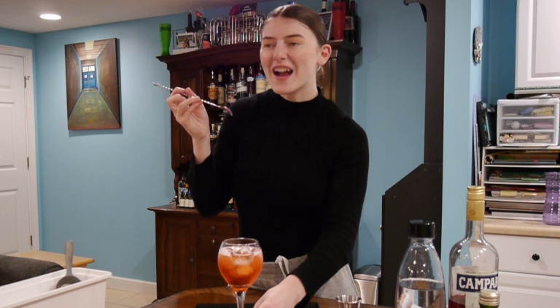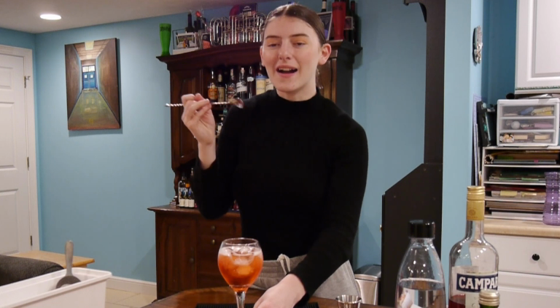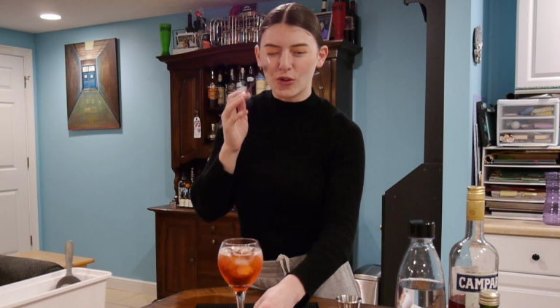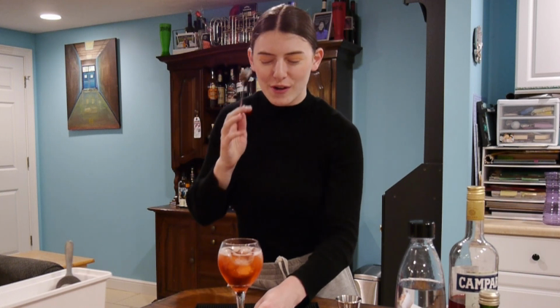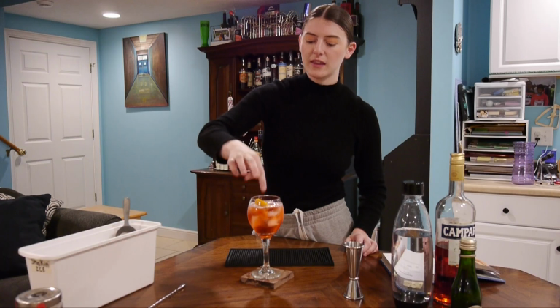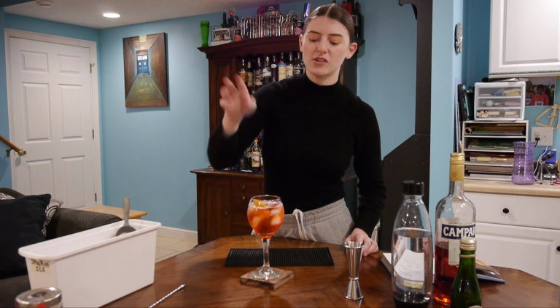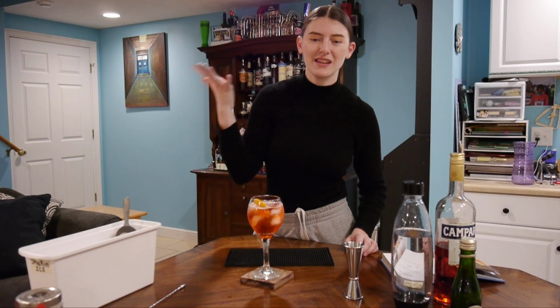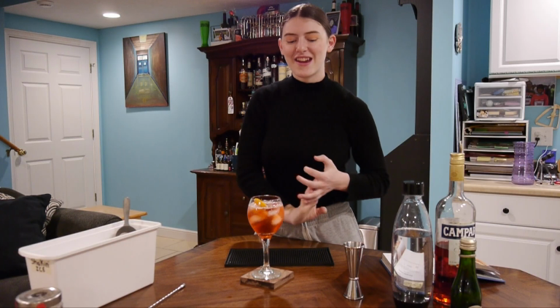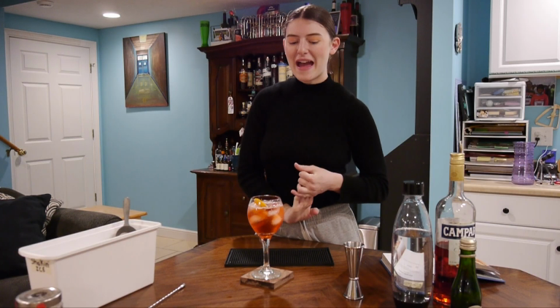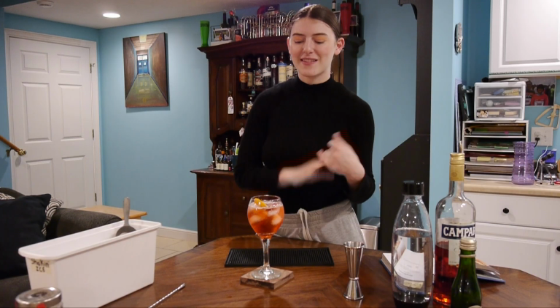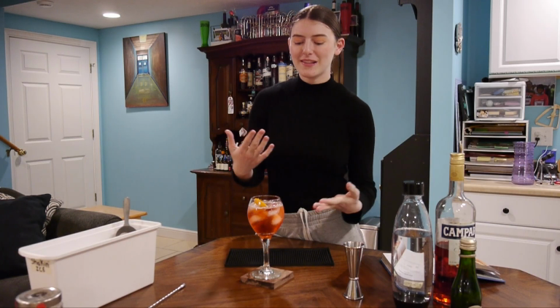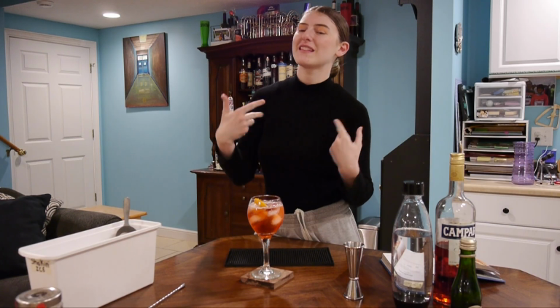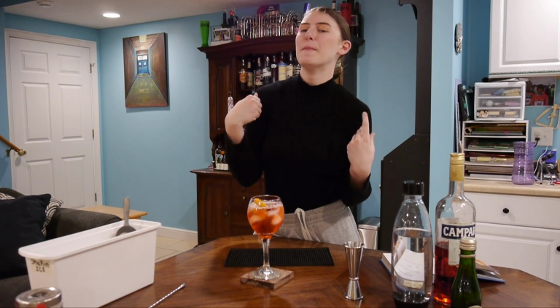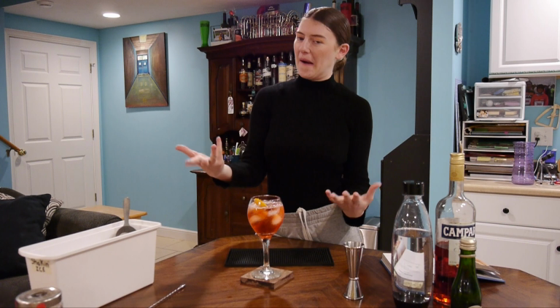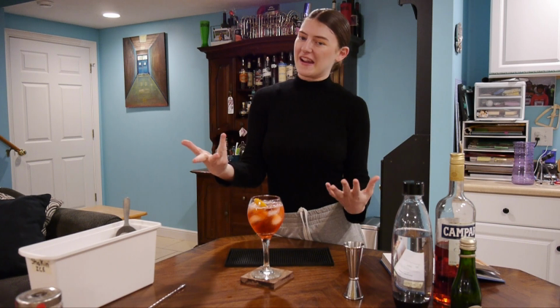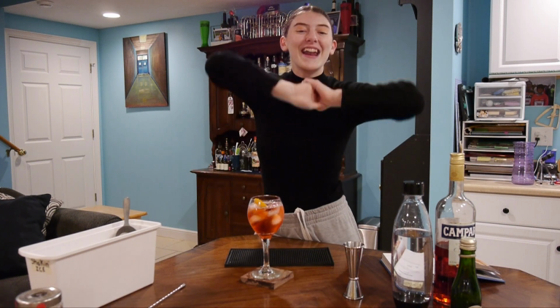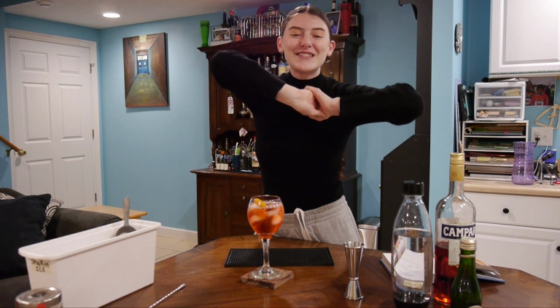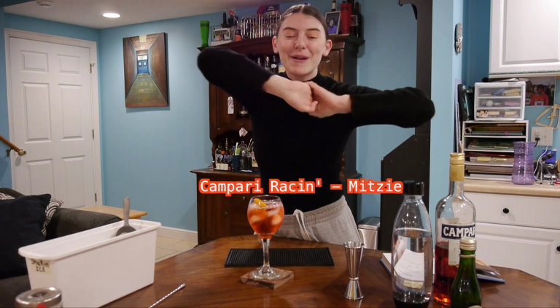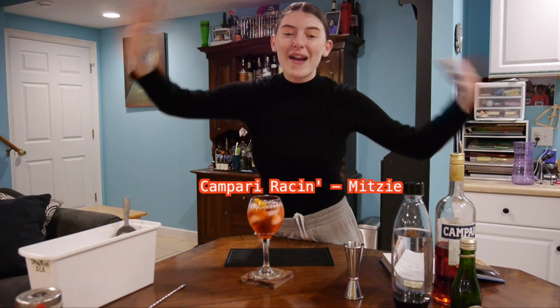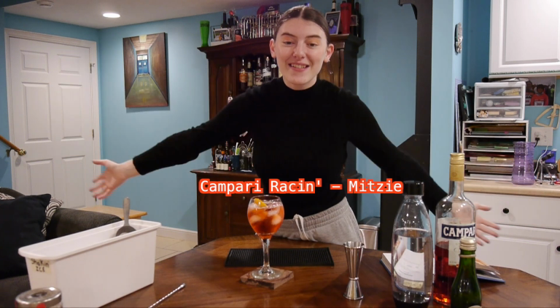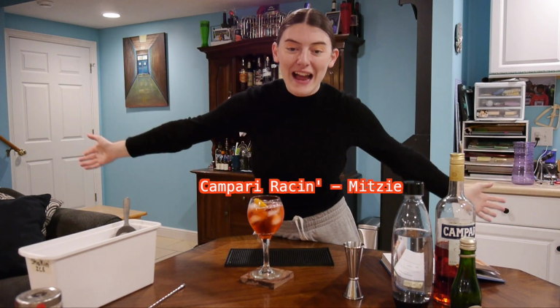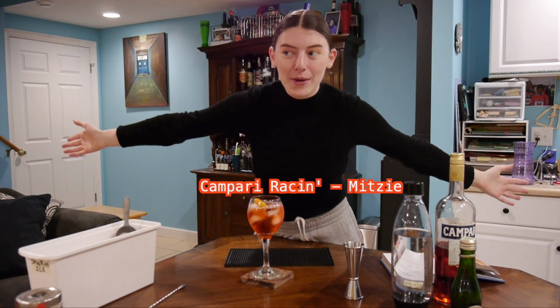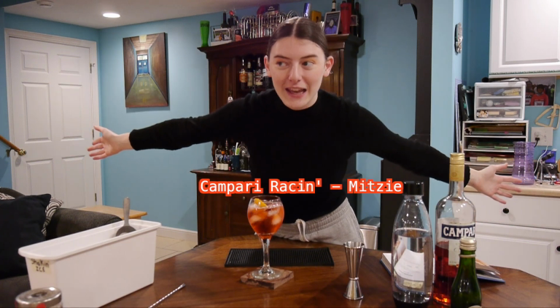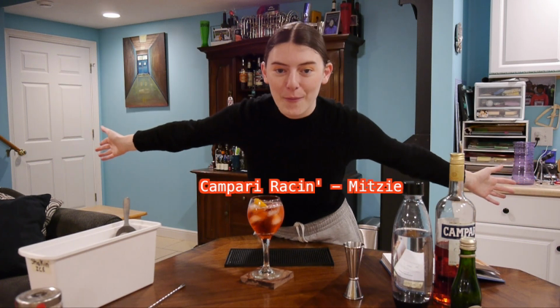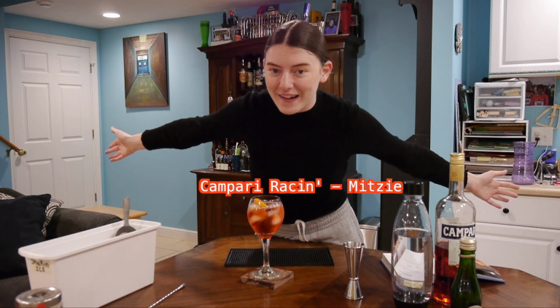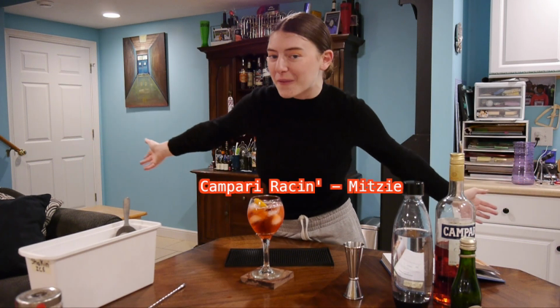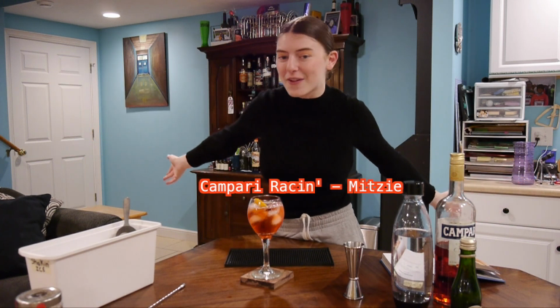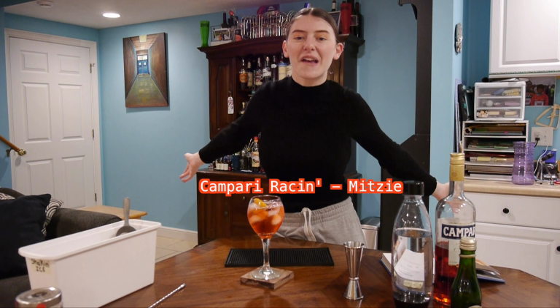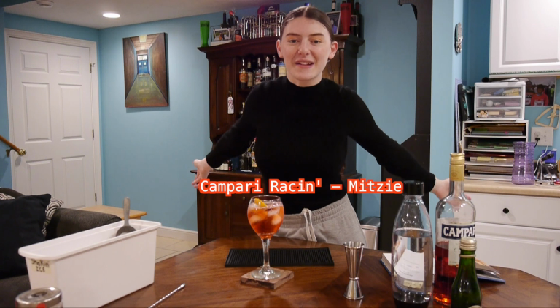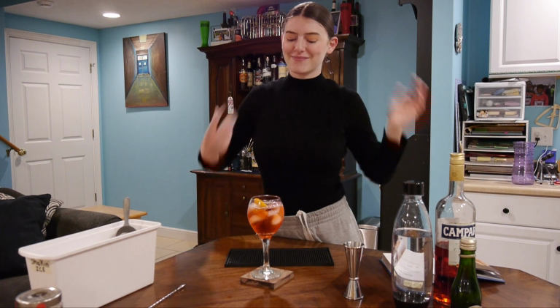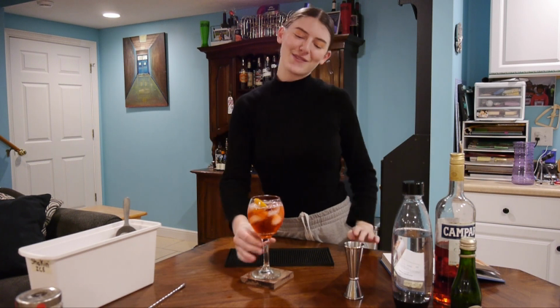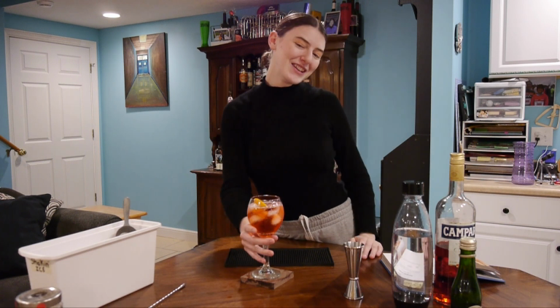It's too quick. Put the orange in. There you have a spritz with Campari. Go ahead and stream Campari Racing — I'll put a link somewhere. I don't know where this is going. Thanks for watching.